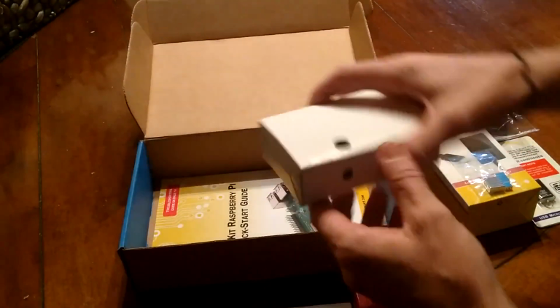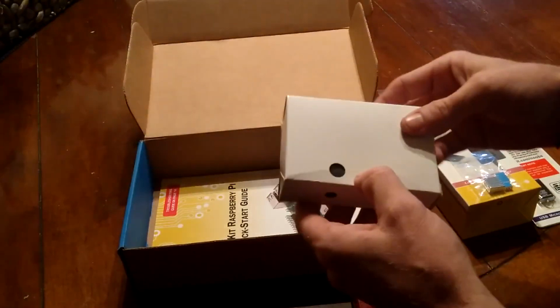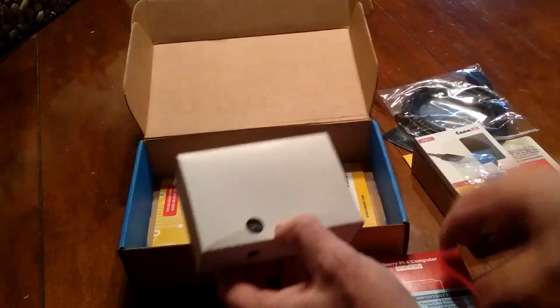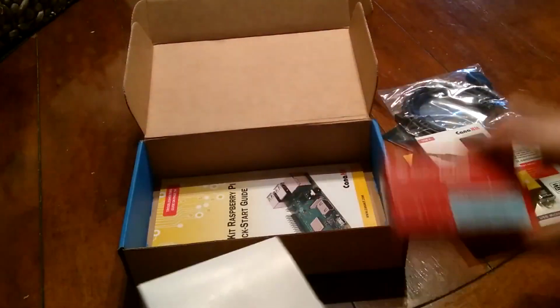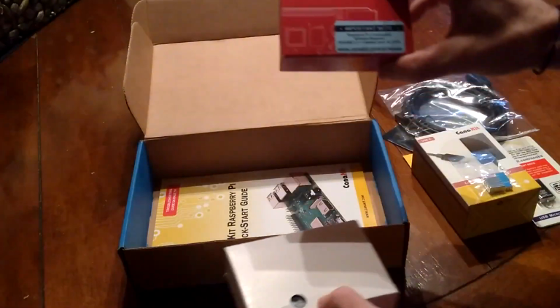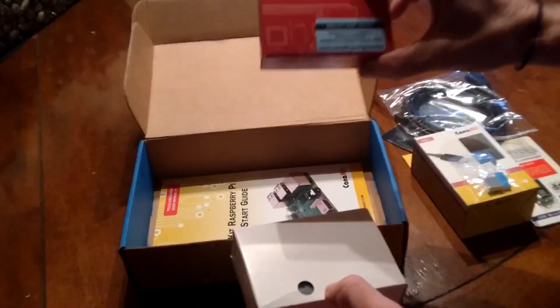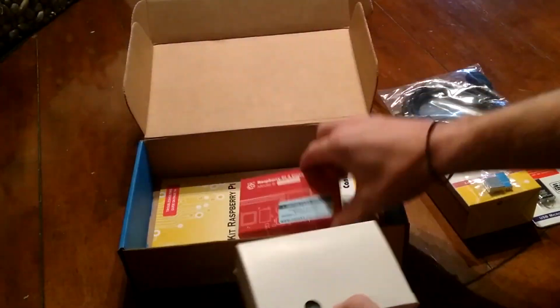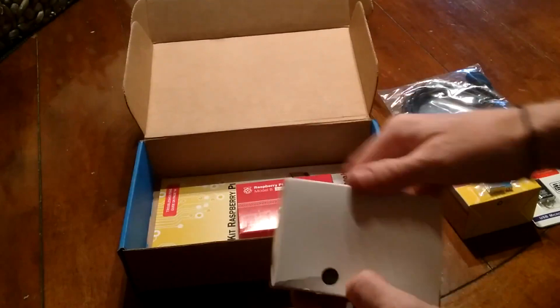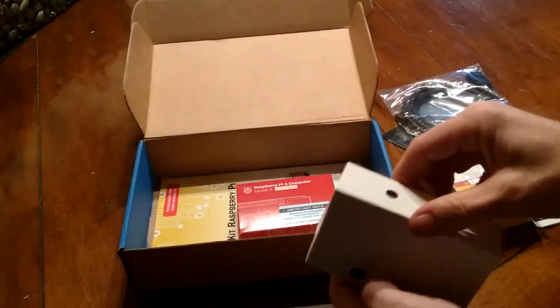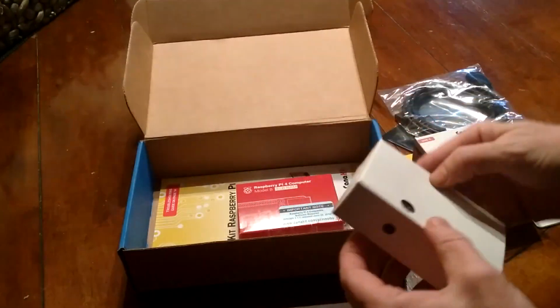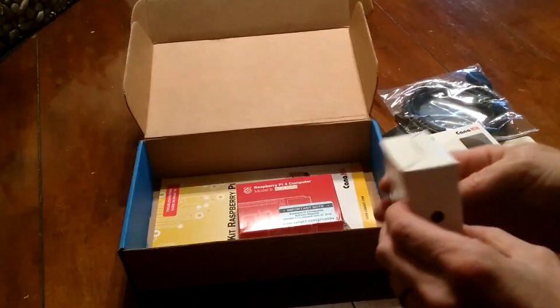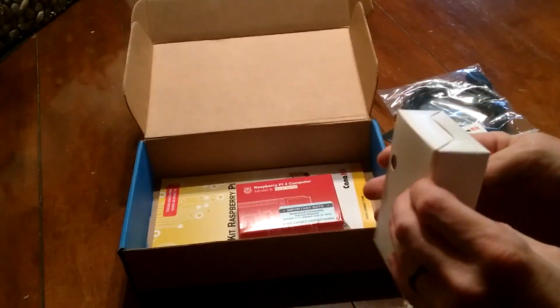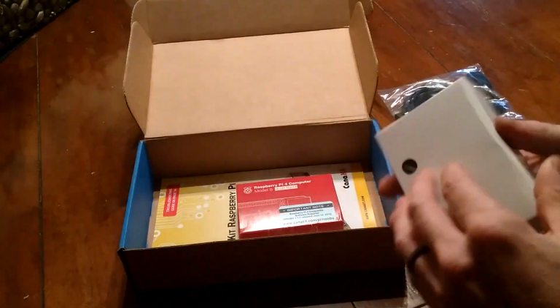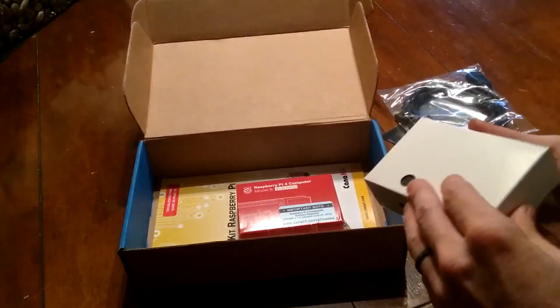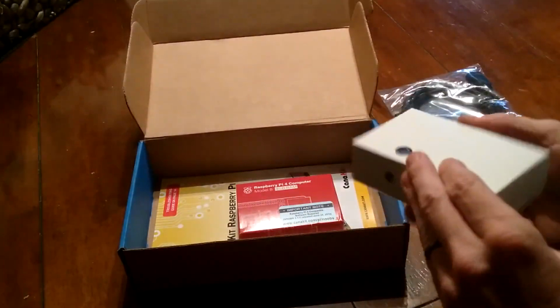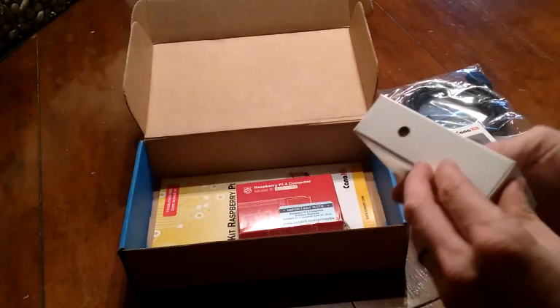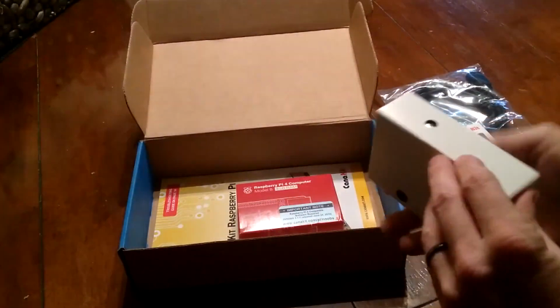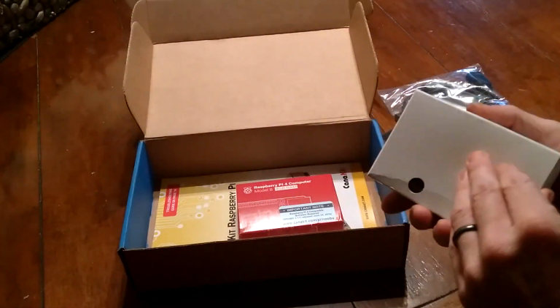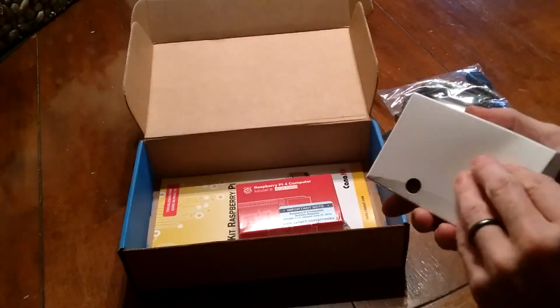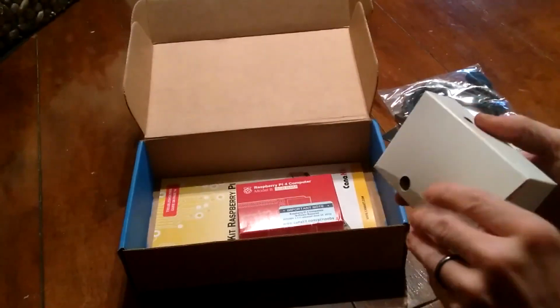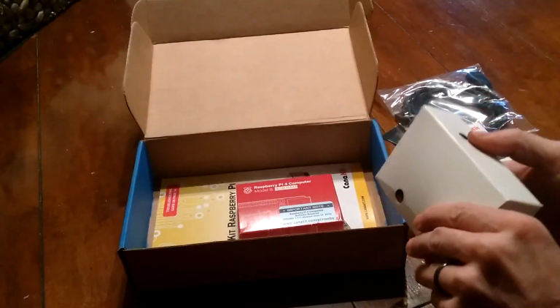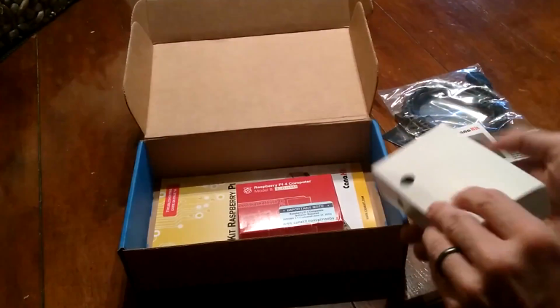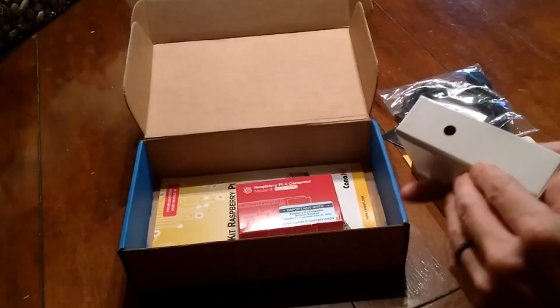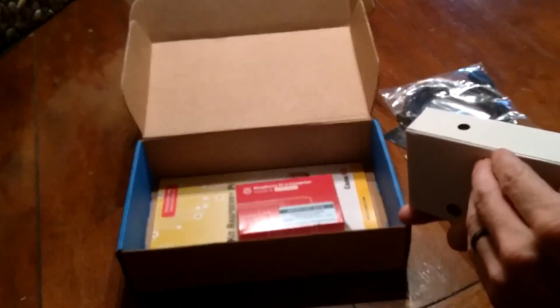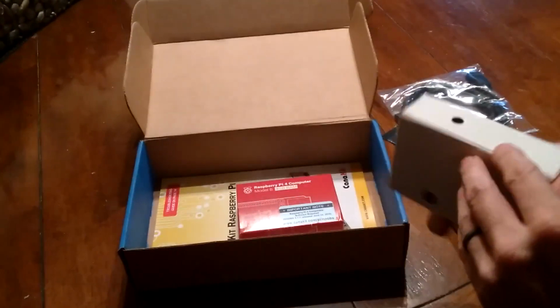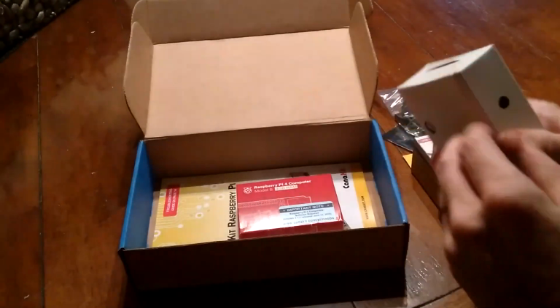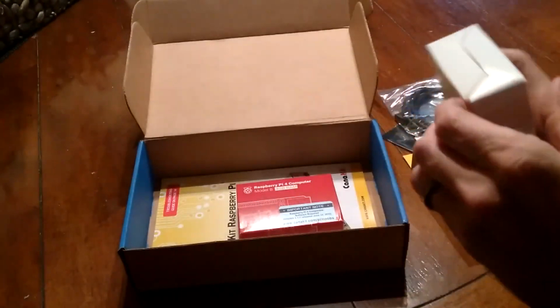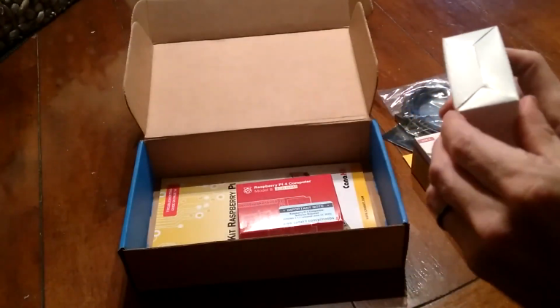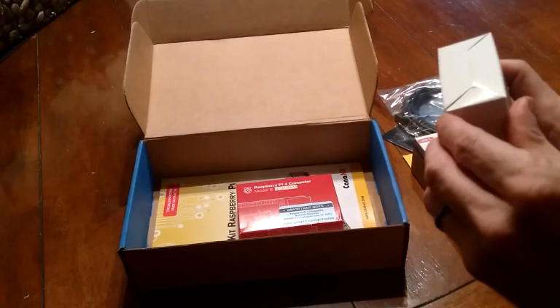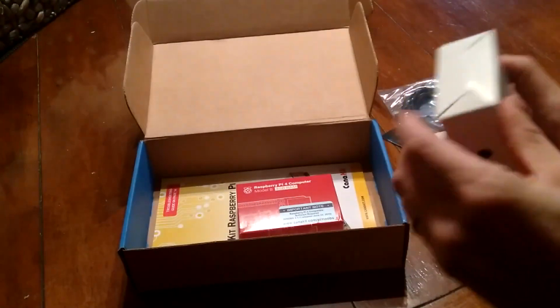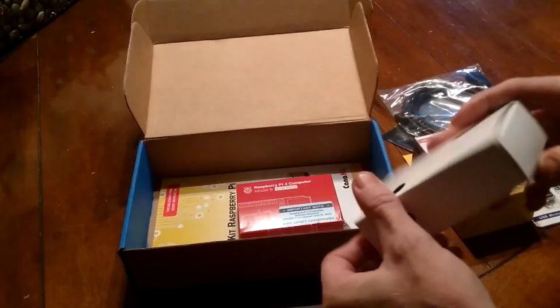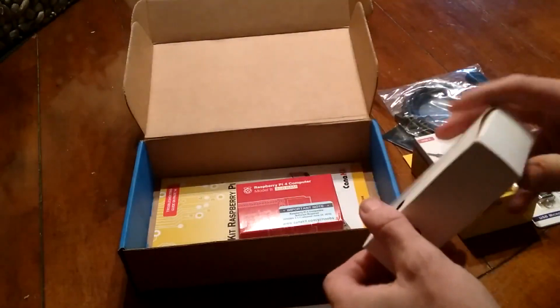Here's the Pi 4, and here is the new case. Let's see how we get into here.